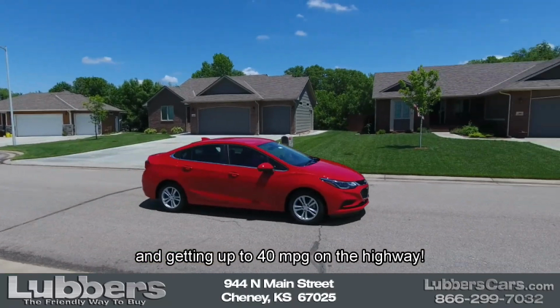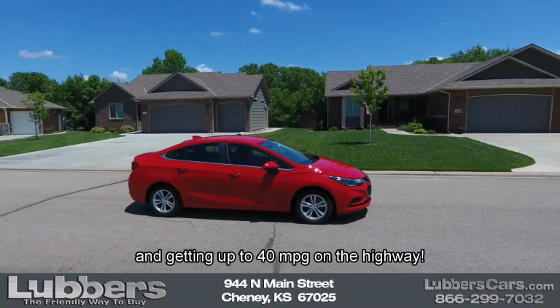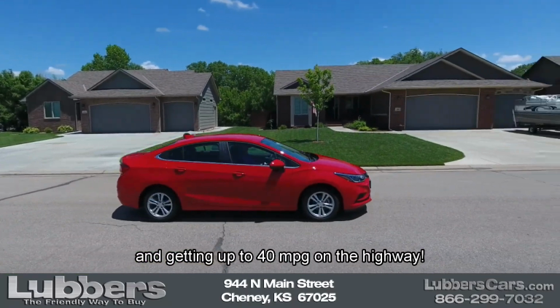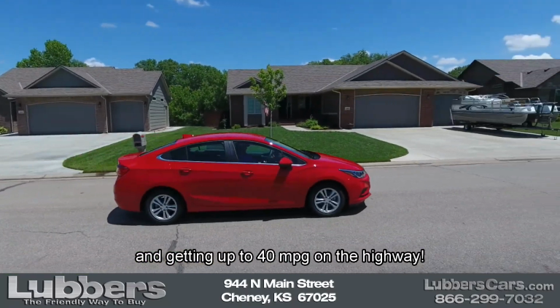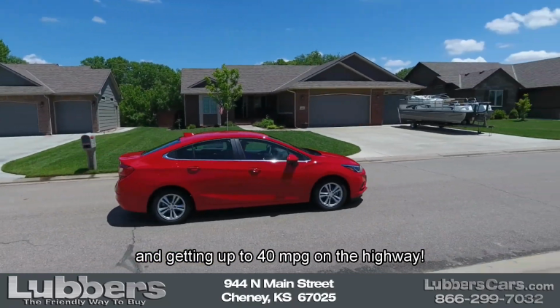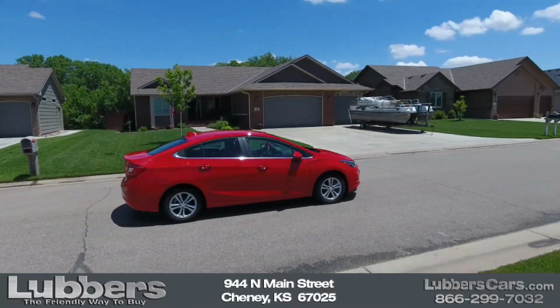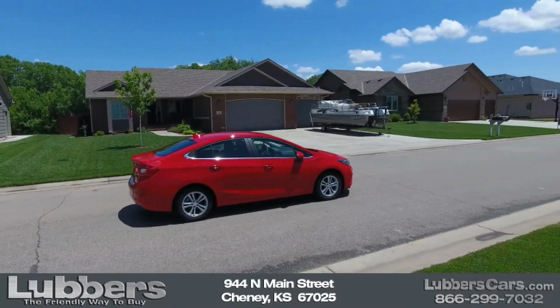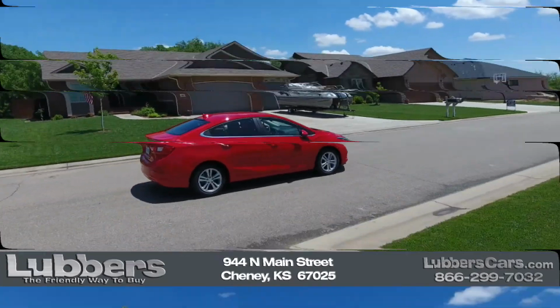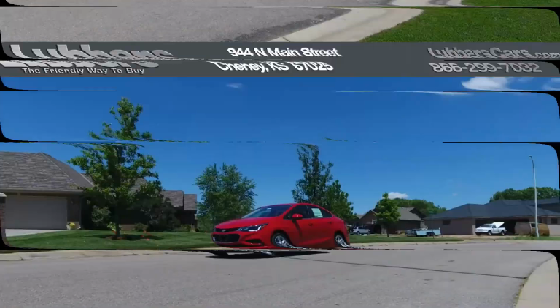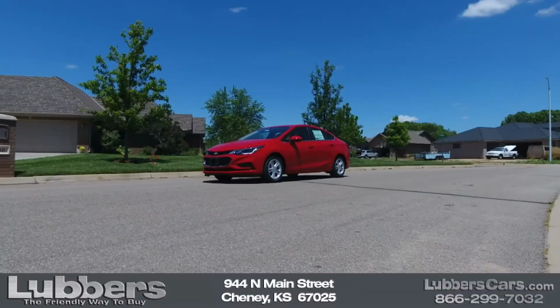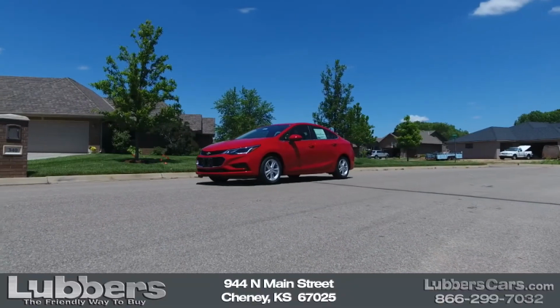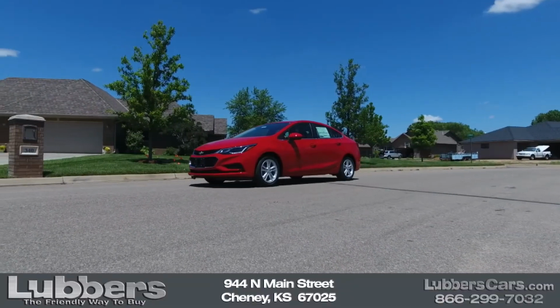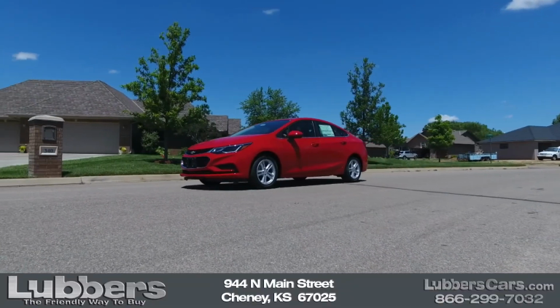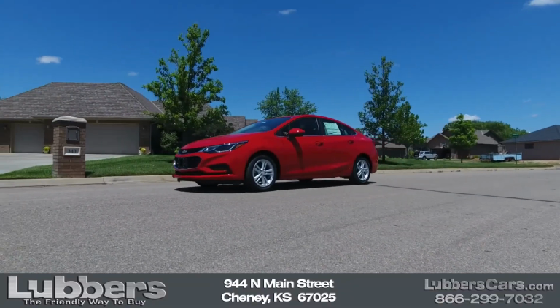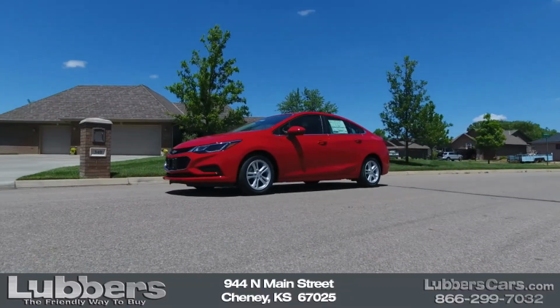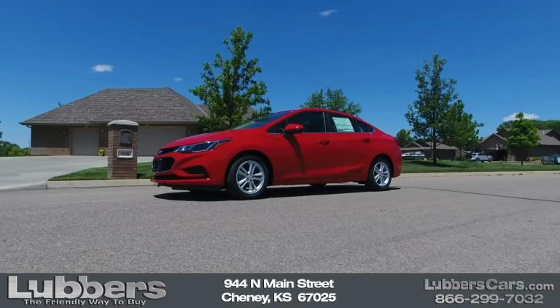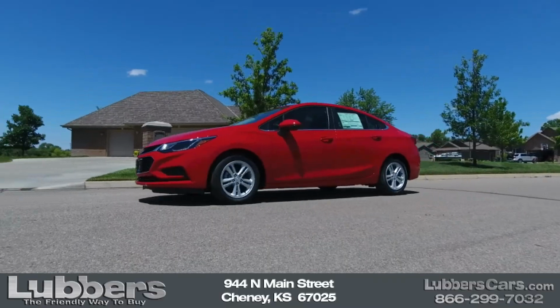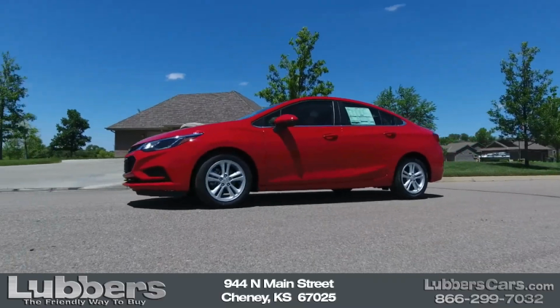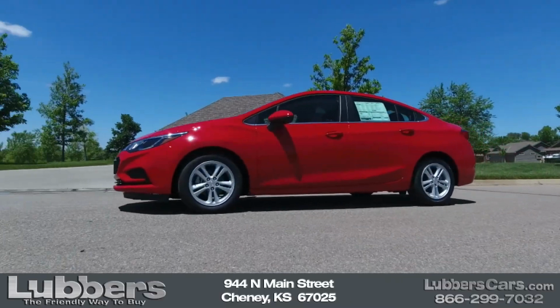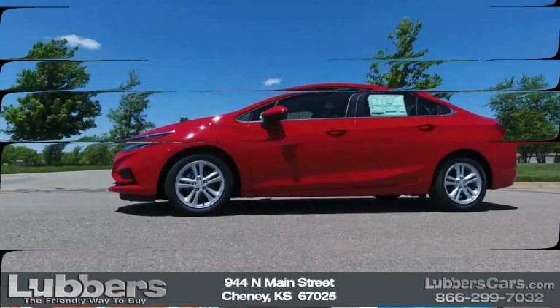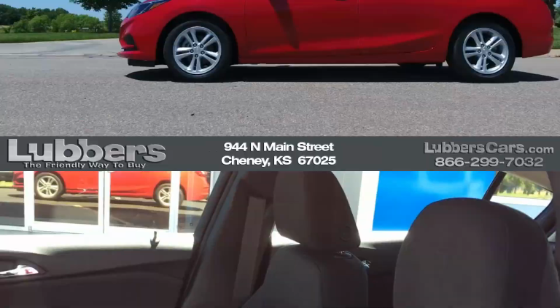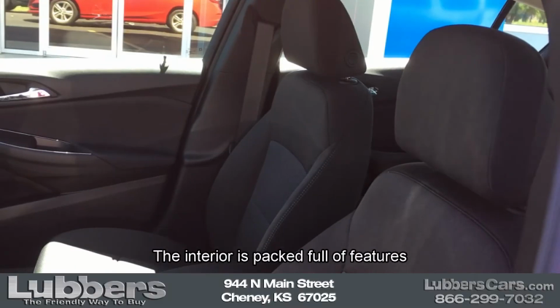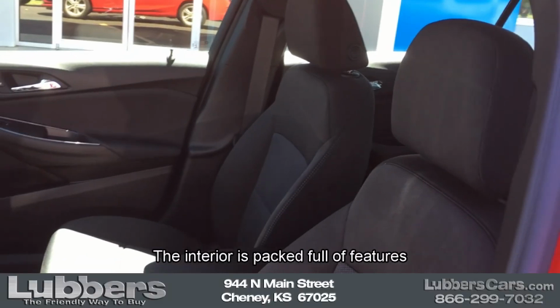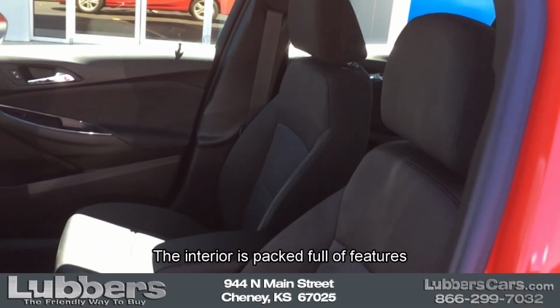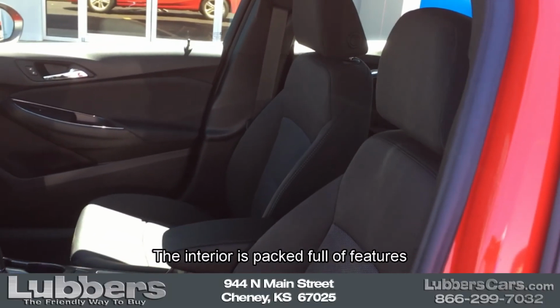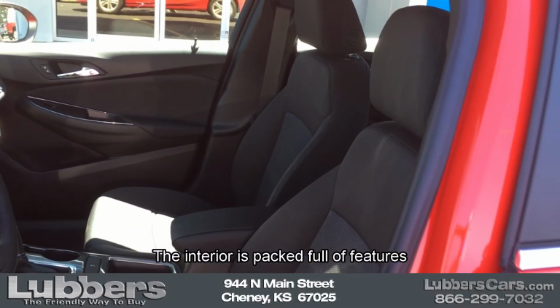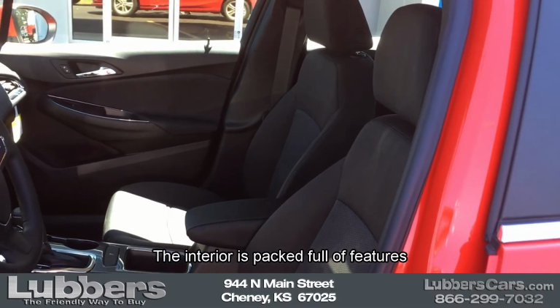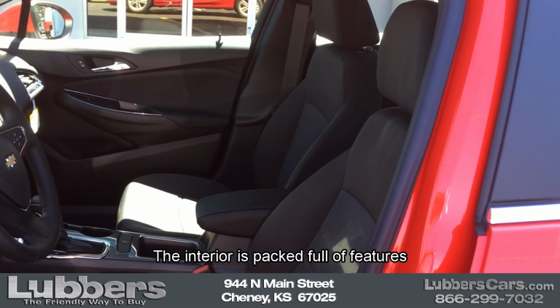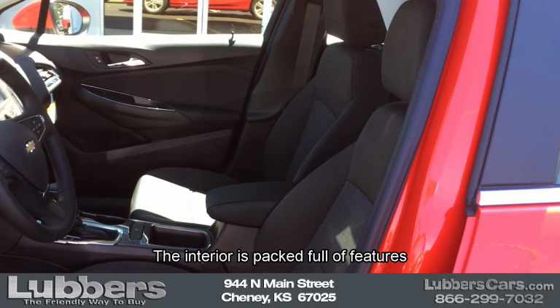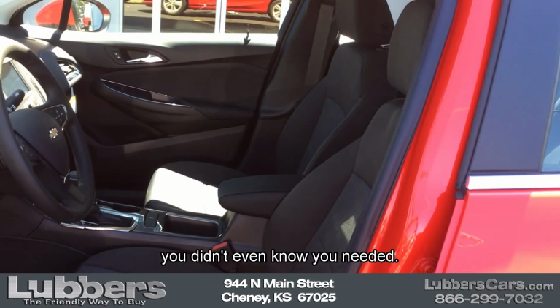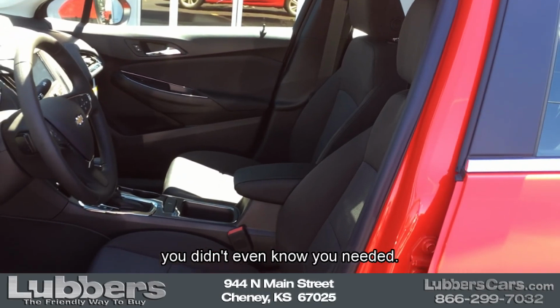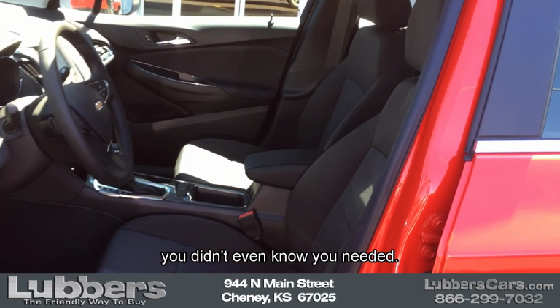Getting up to 40 miles per gallon on the highway, the interior is packed full of features you didn't even know you needed.